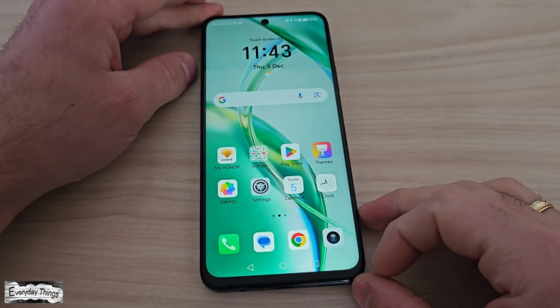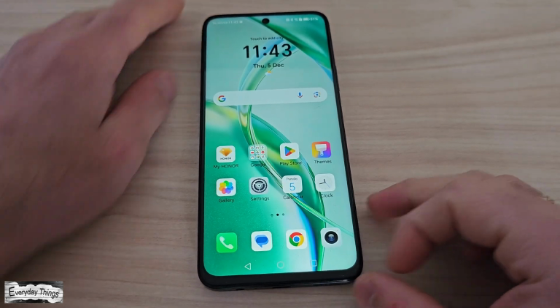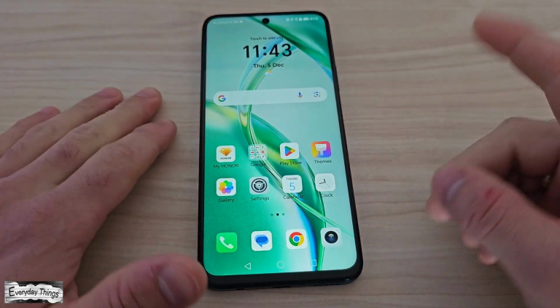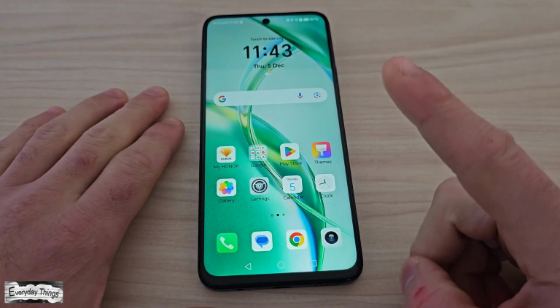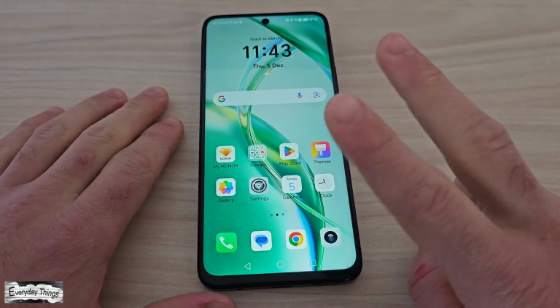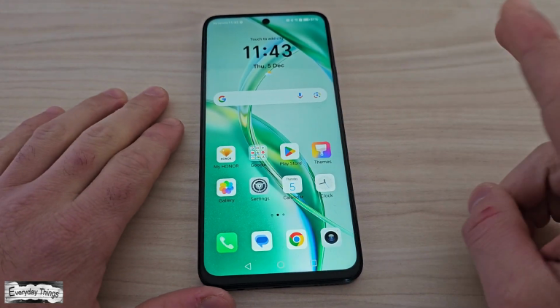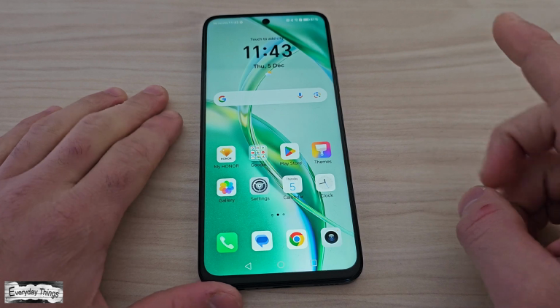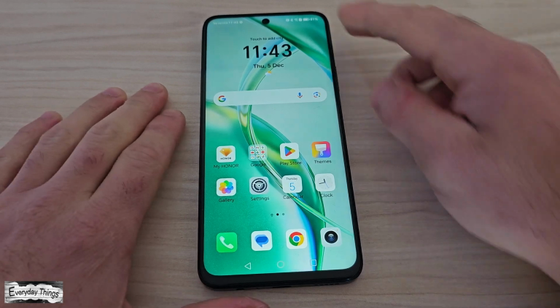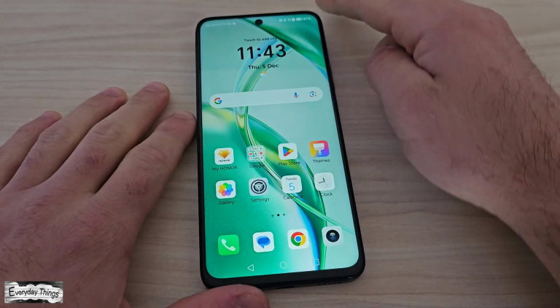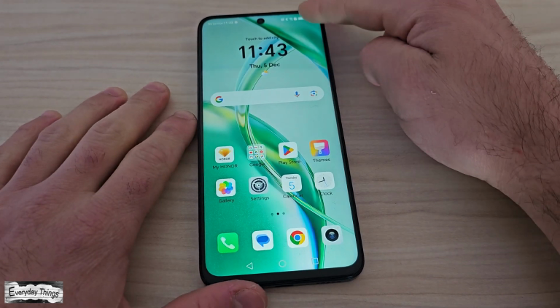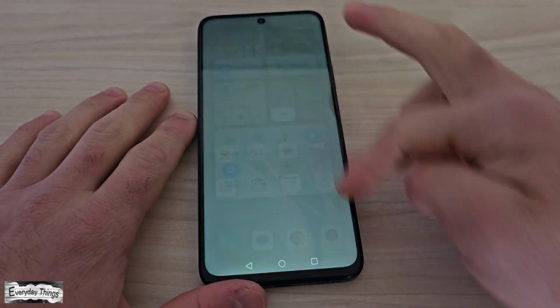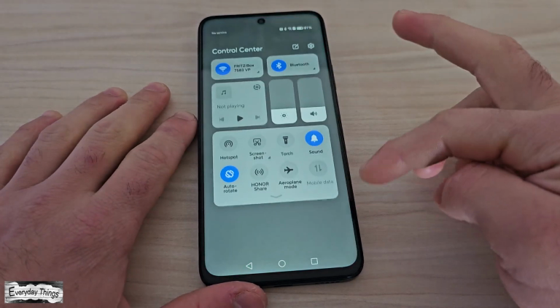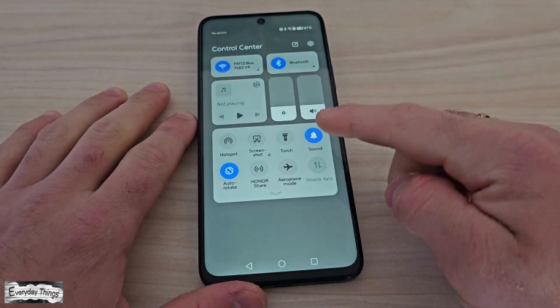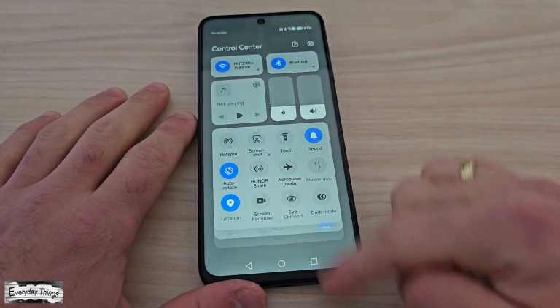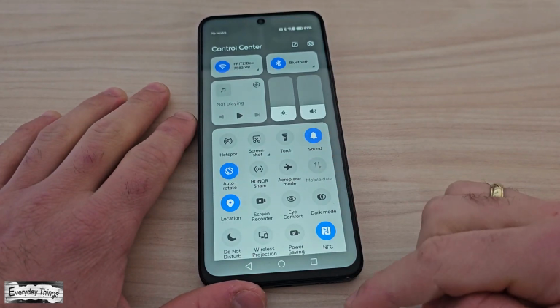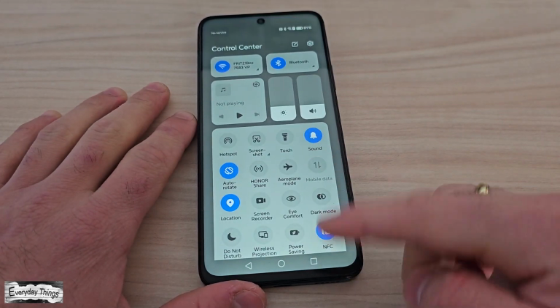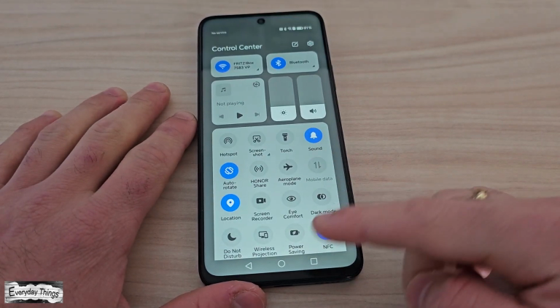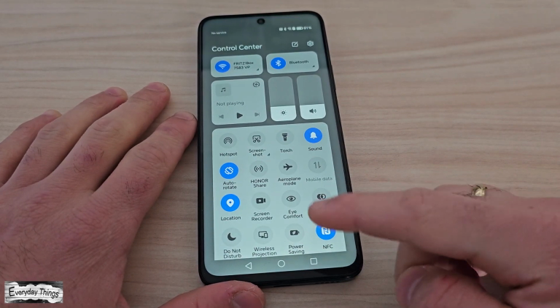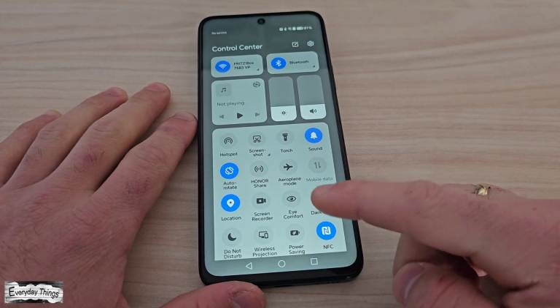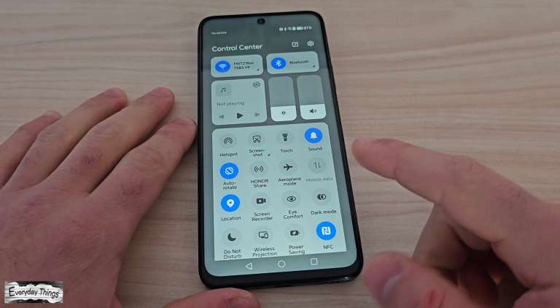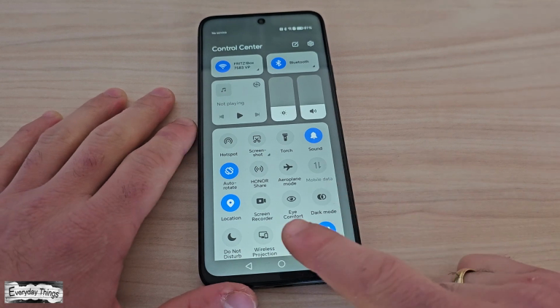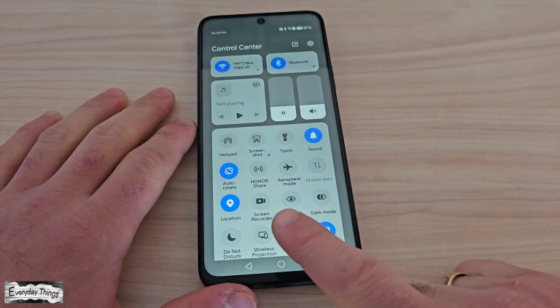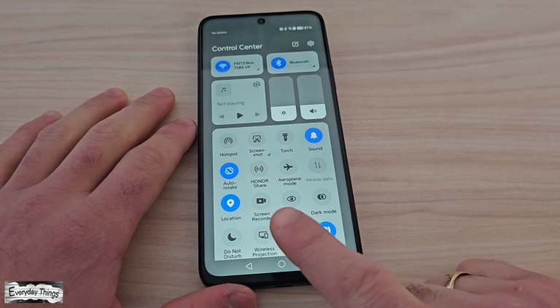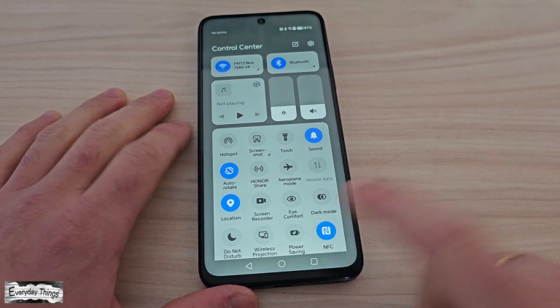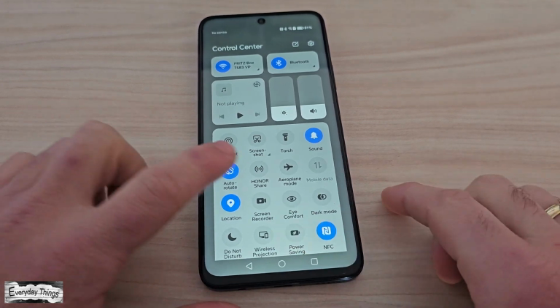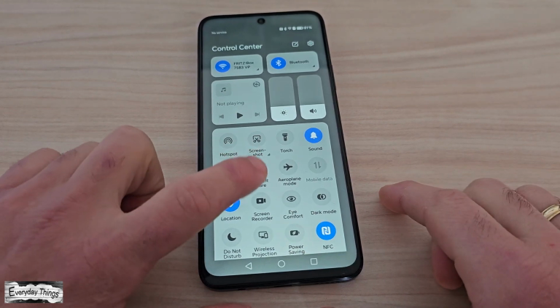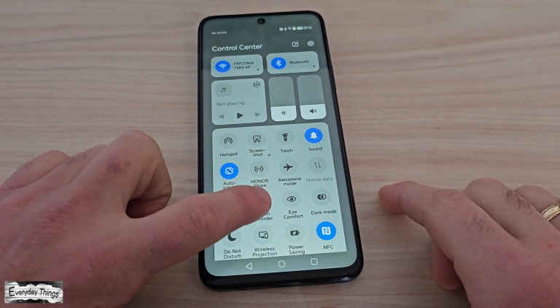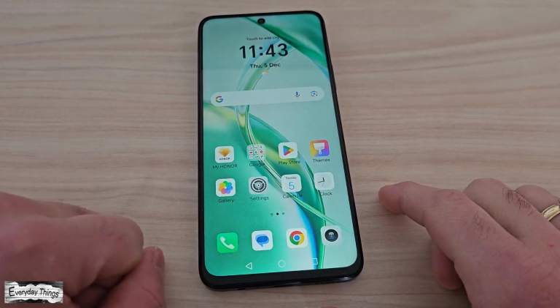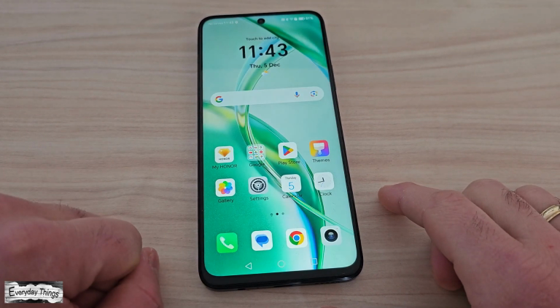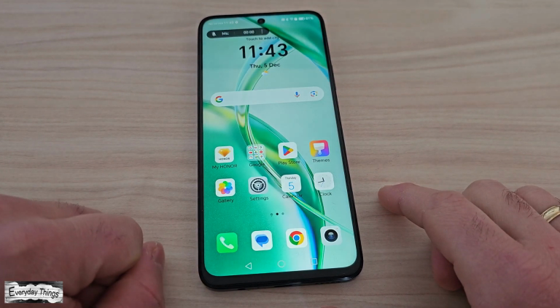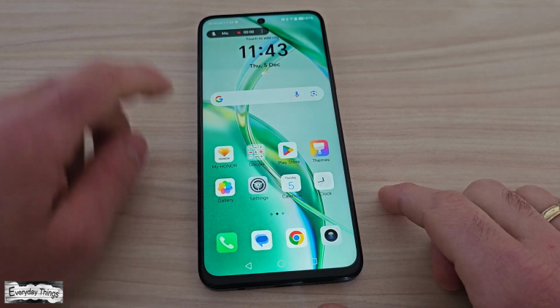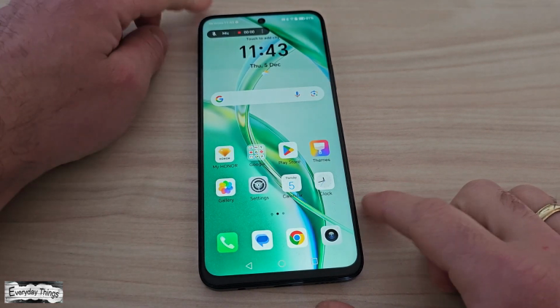First method, and the most common: just swipe down twice from the top of your screen to open the quick menu. Next, find the screen recording icon and tap on it to start recording. The screen recording will start.